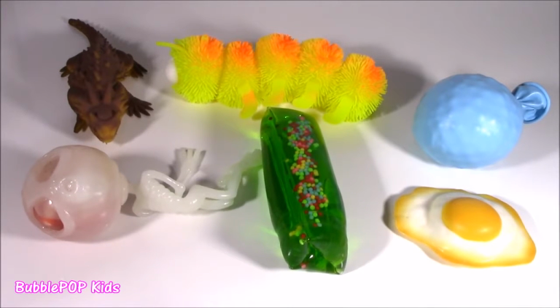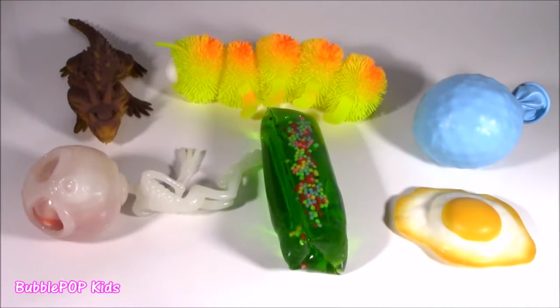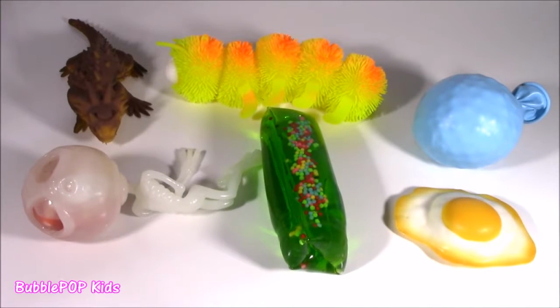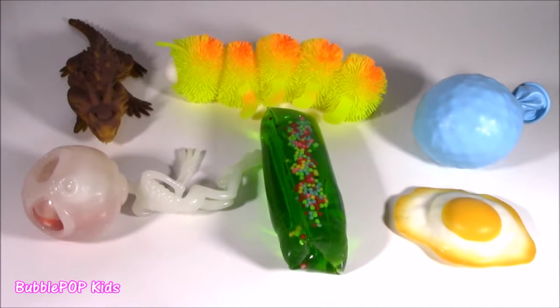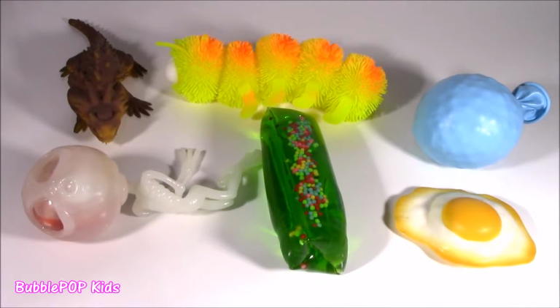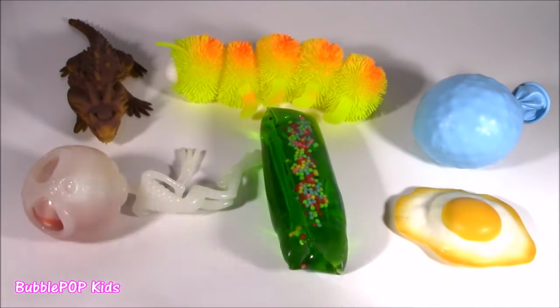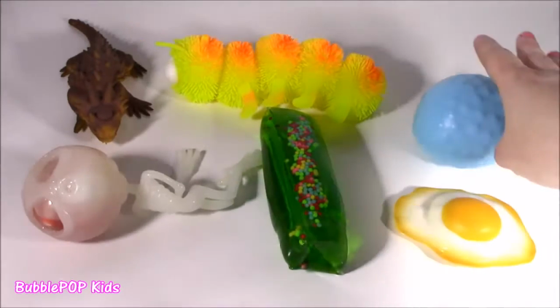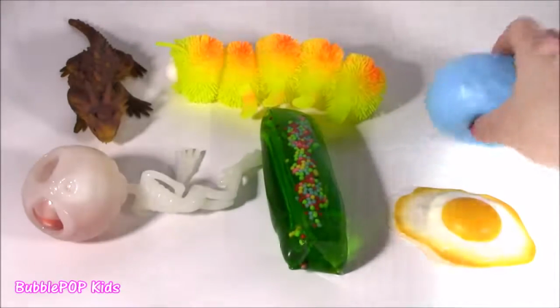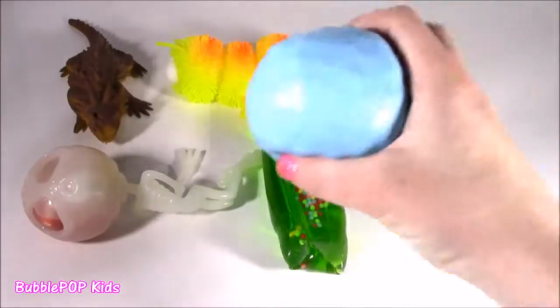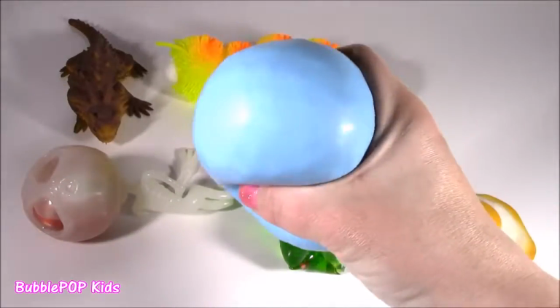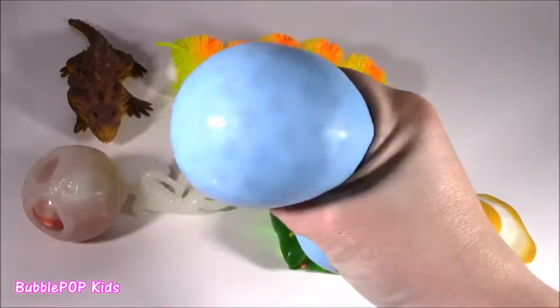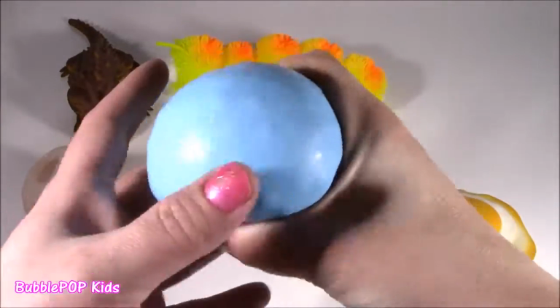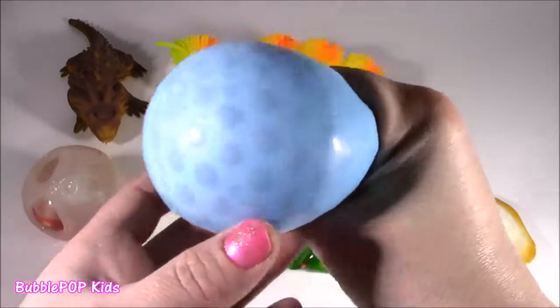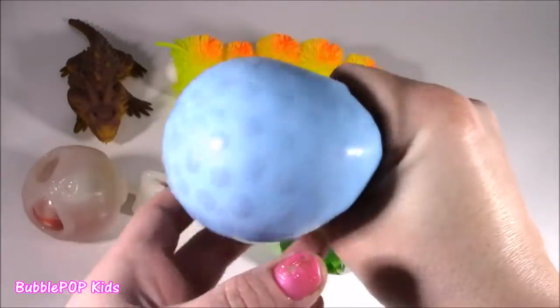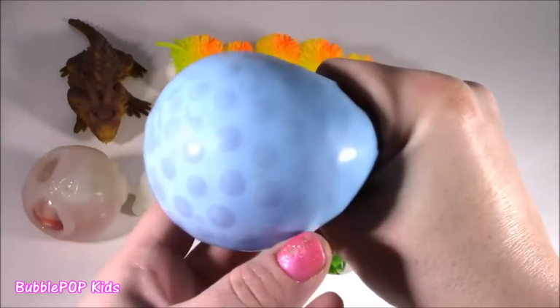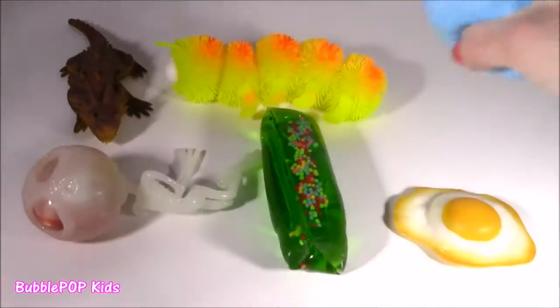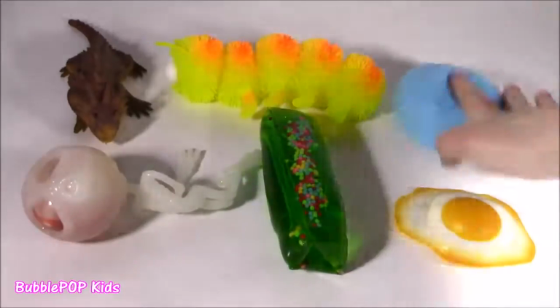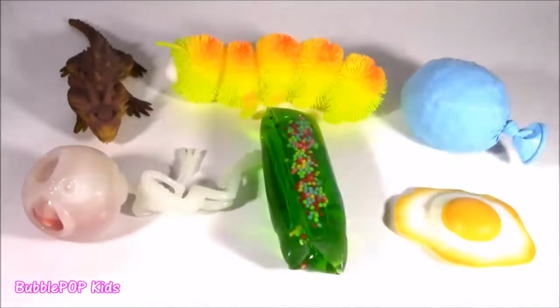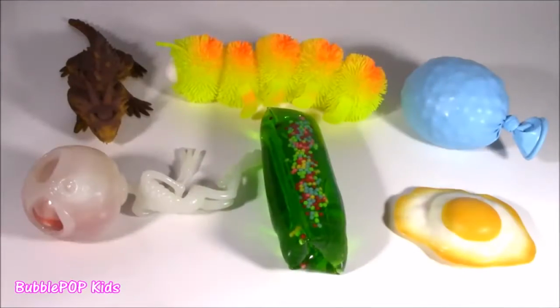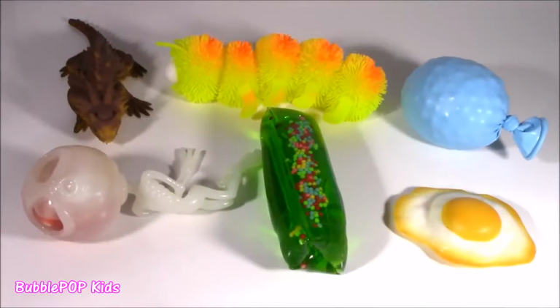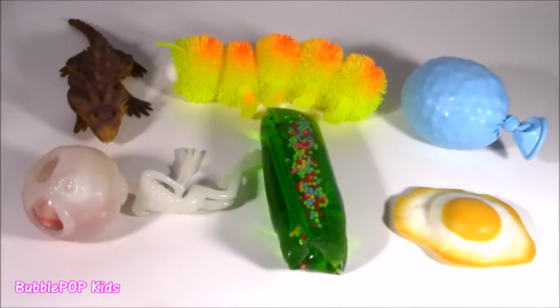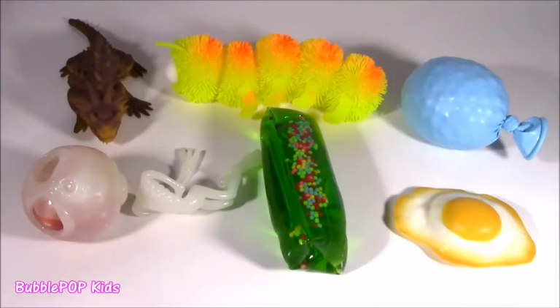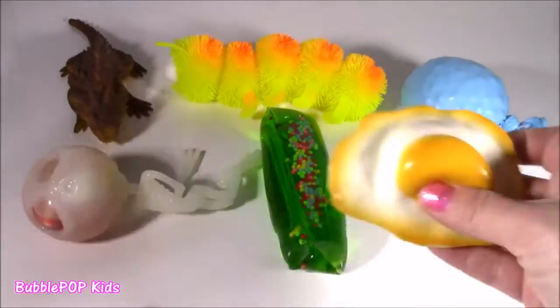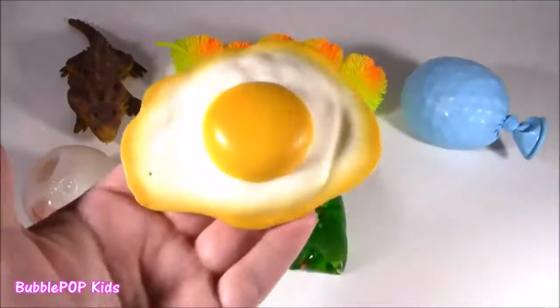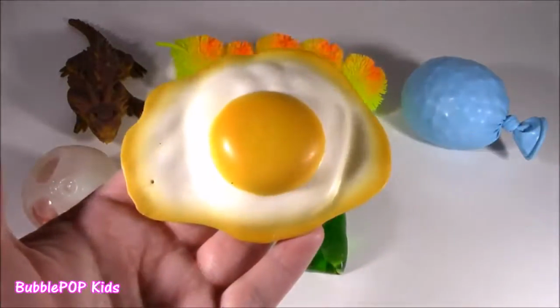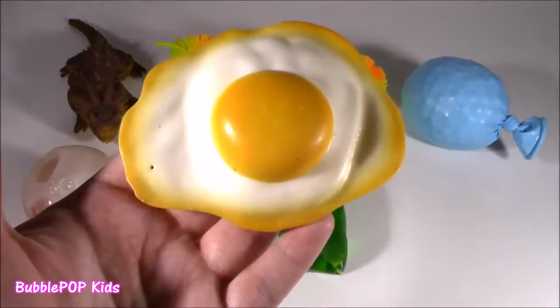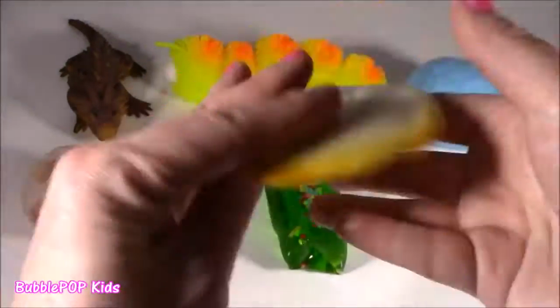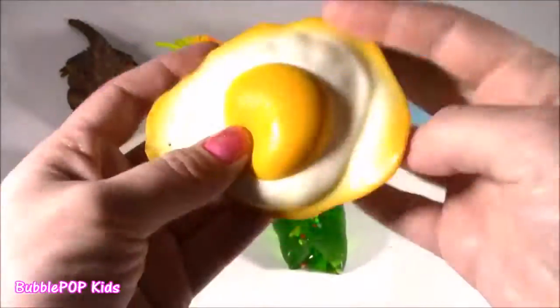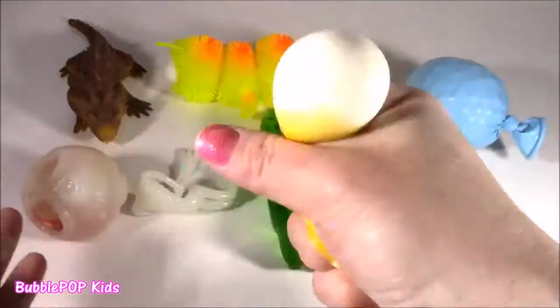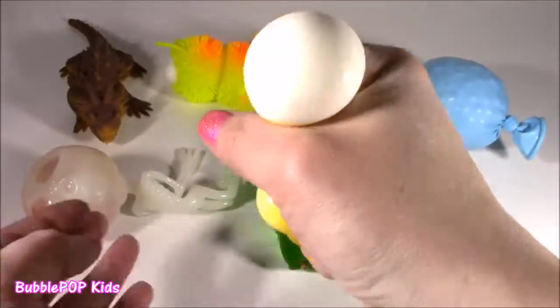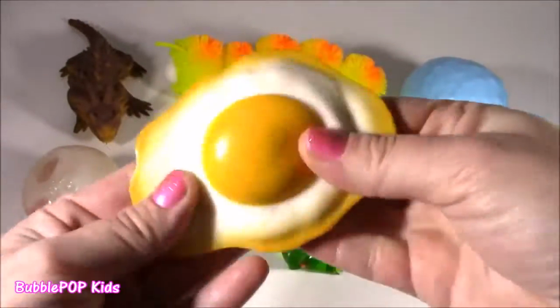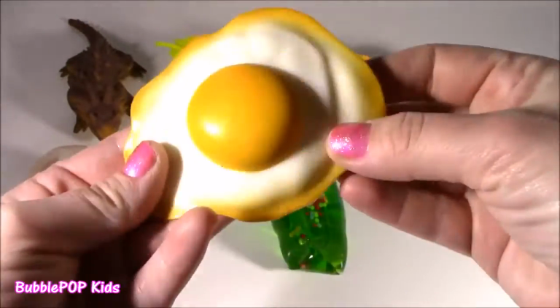I feel bad for the little guys, and we even have a homemade. Whoa, am I seeing what I think I'm seeing? It's like a fried egg — sunny side up. It's squishy. We got it squishy.